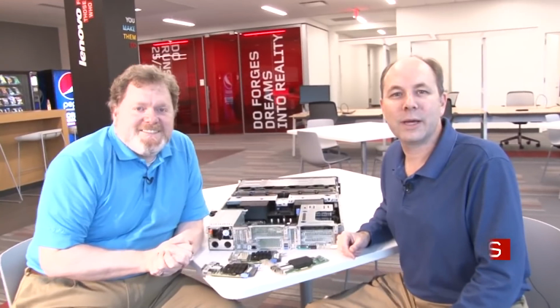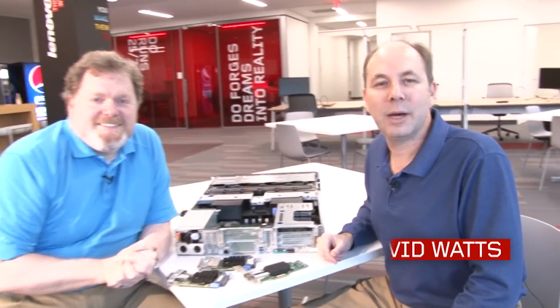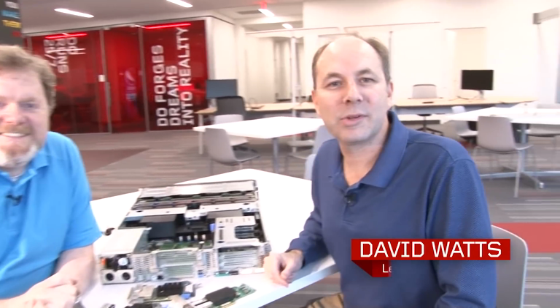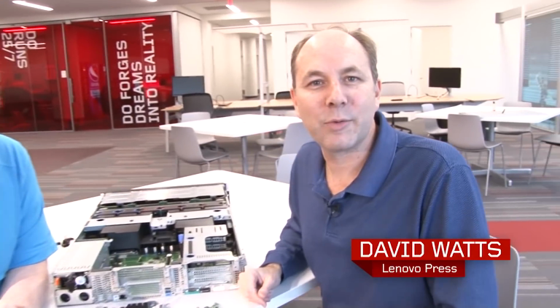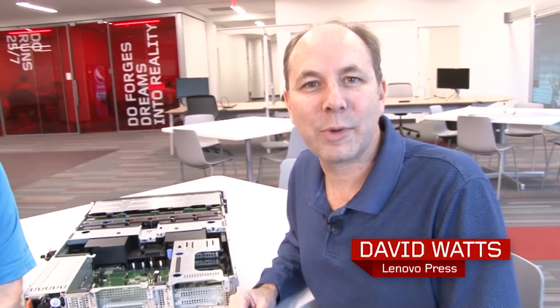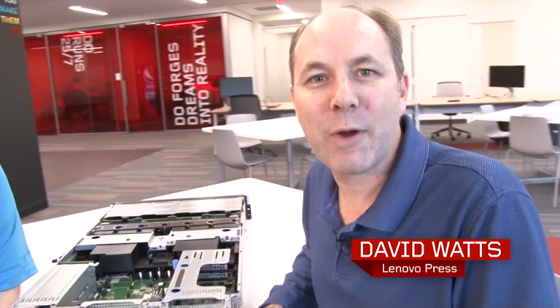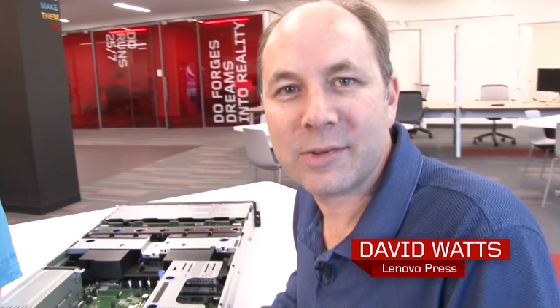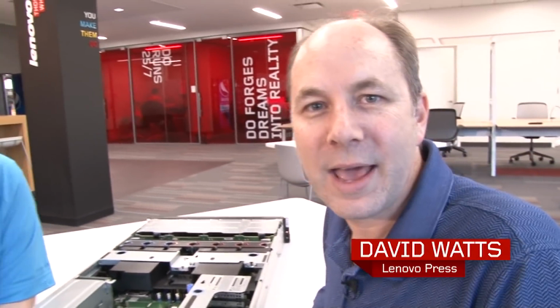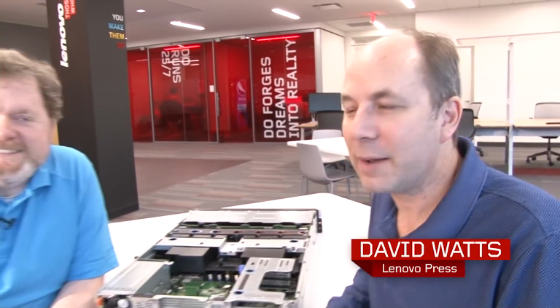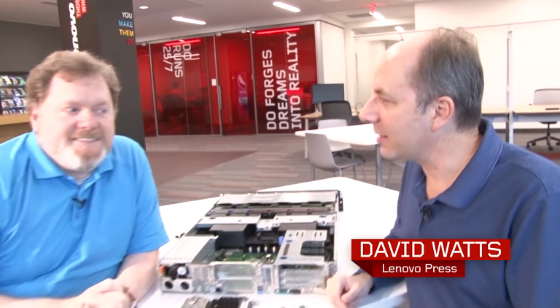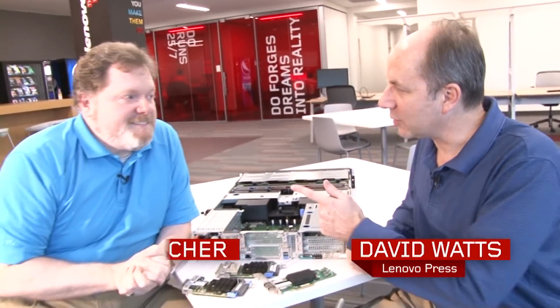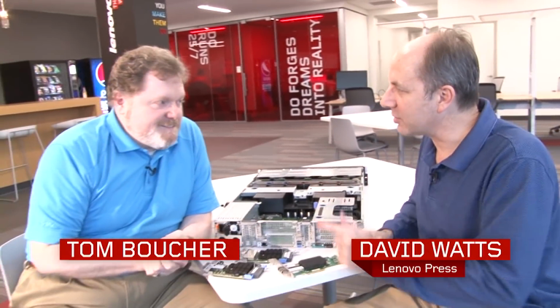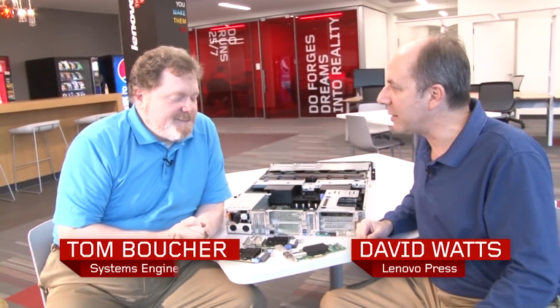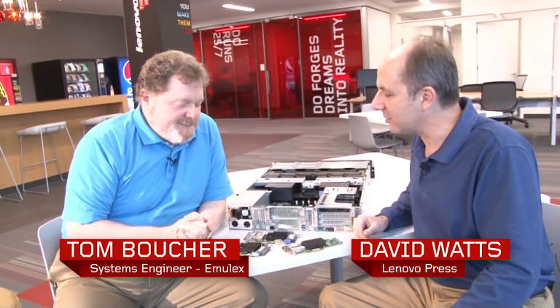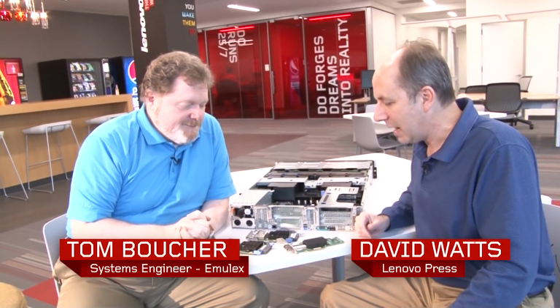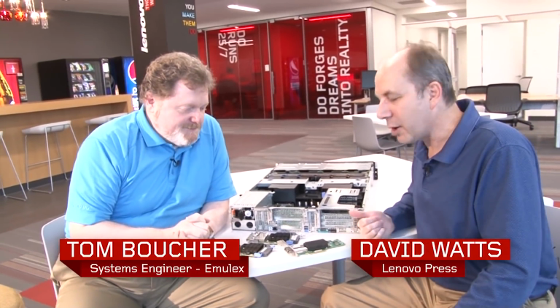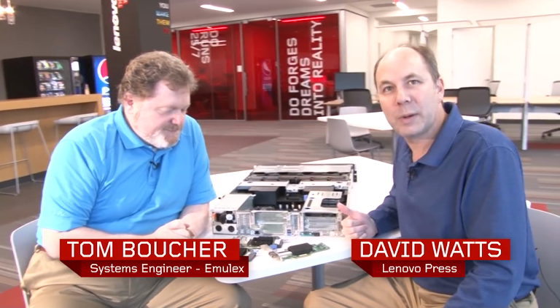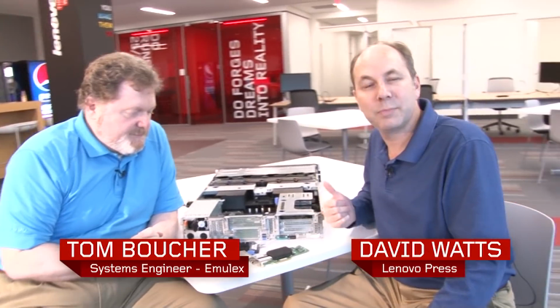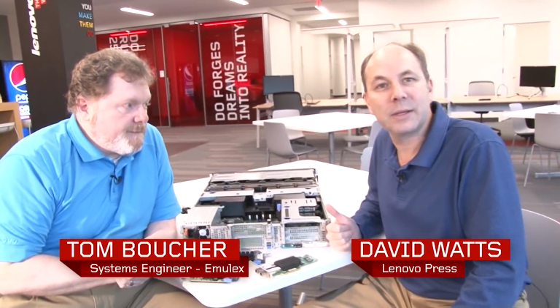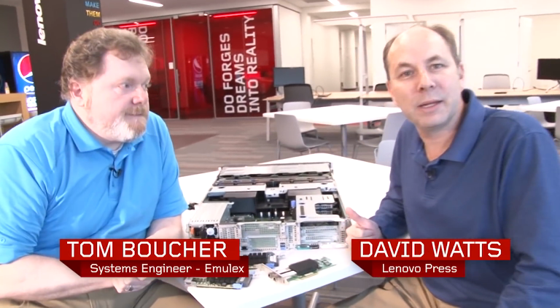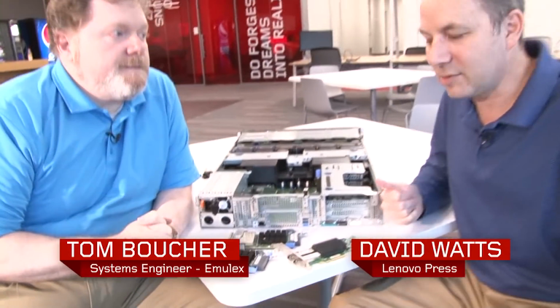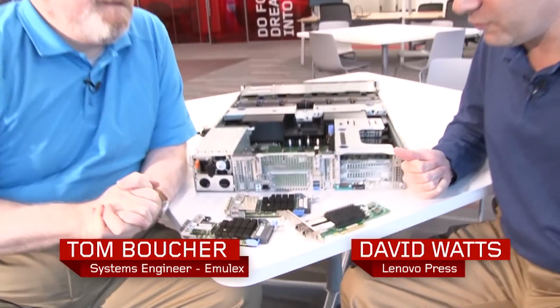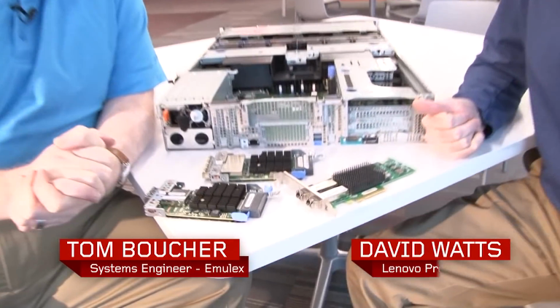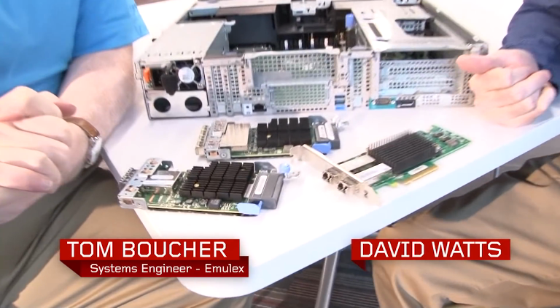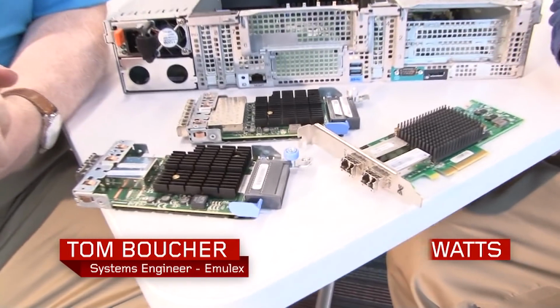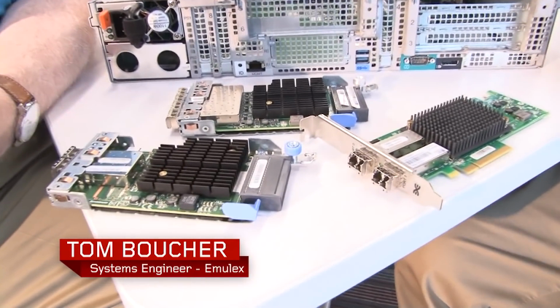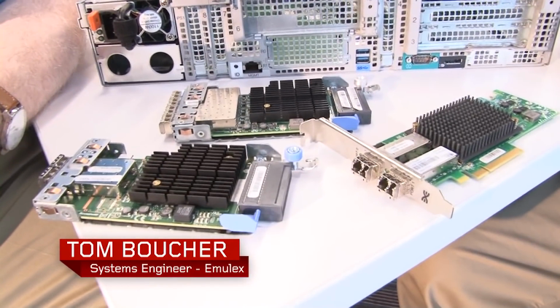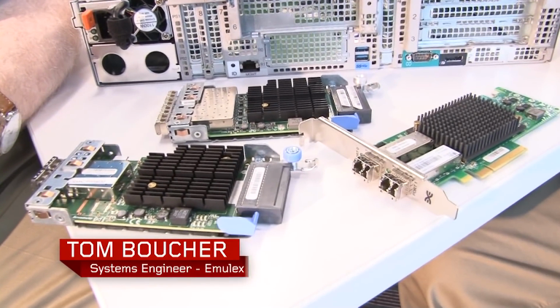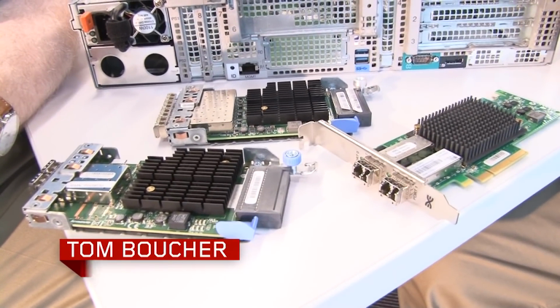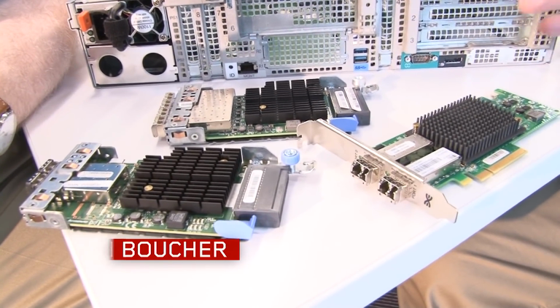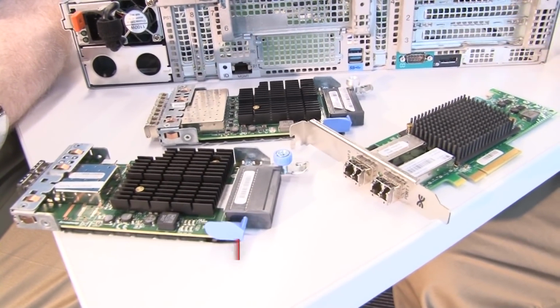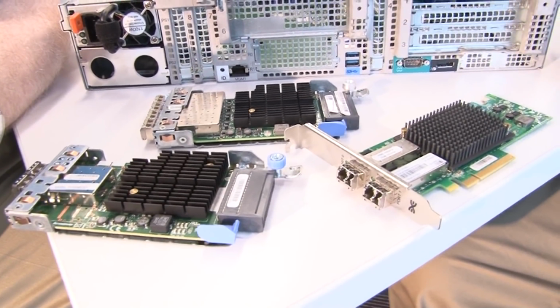Hello again, my name is David Watts from Lenovo Press and I'm here today with Tom Boucher from Emulex. We're going to talk about the Emulex fiber channel family of adapters.